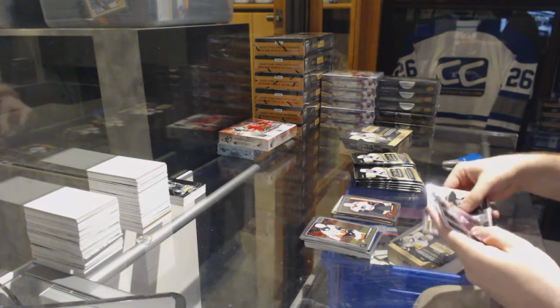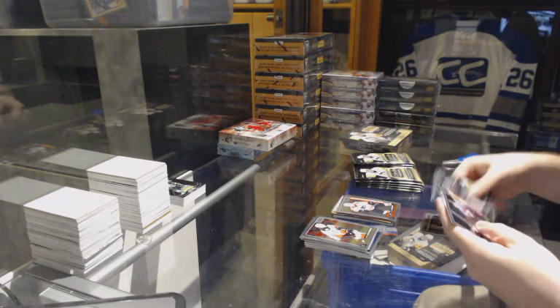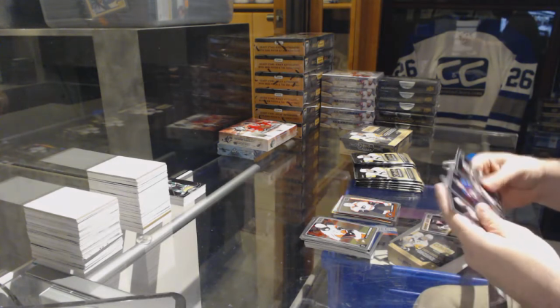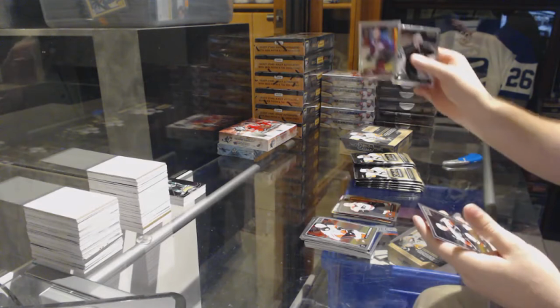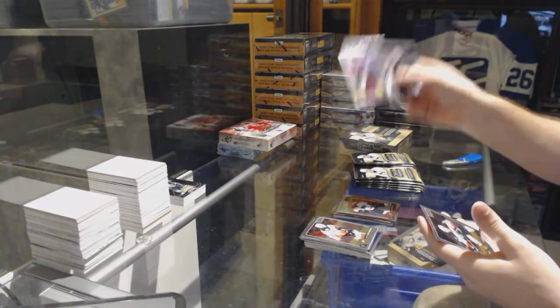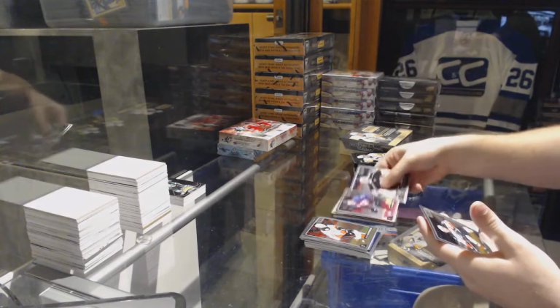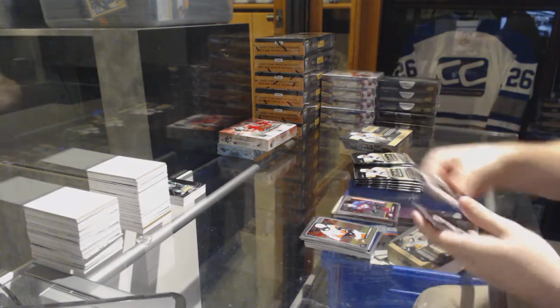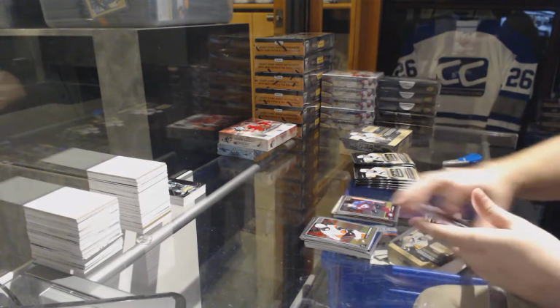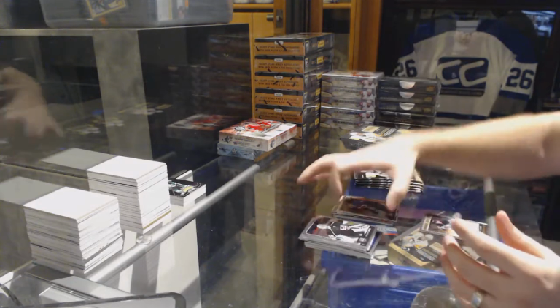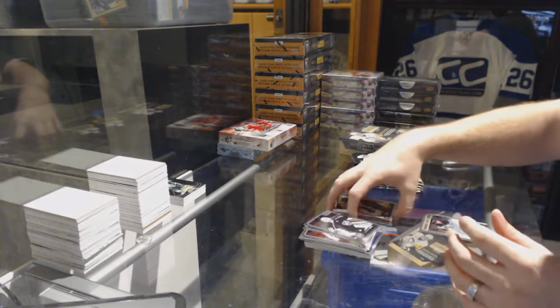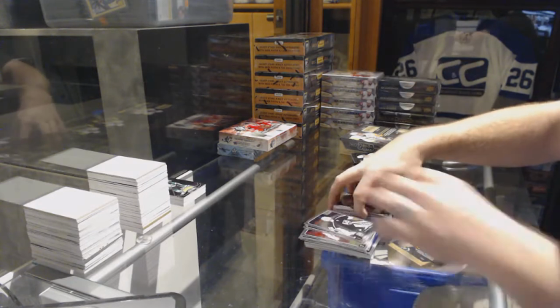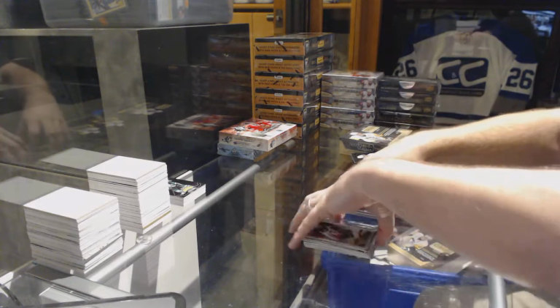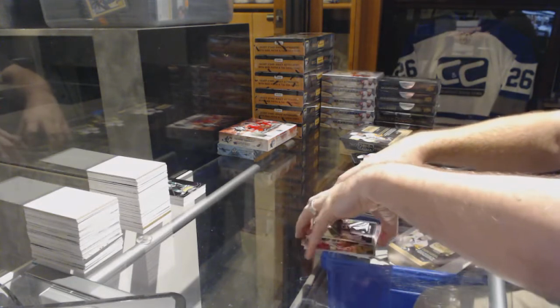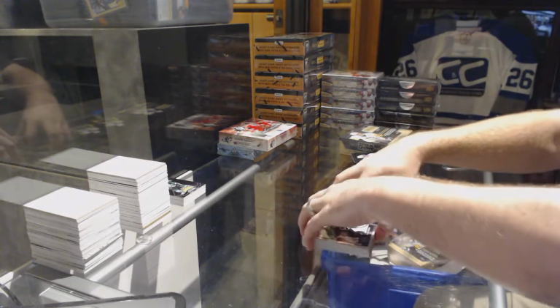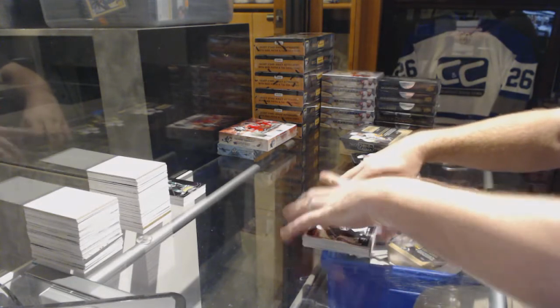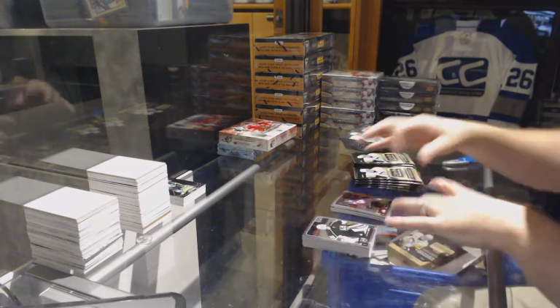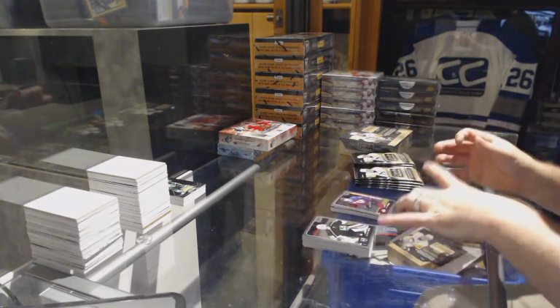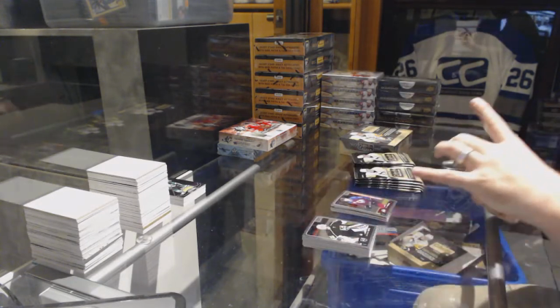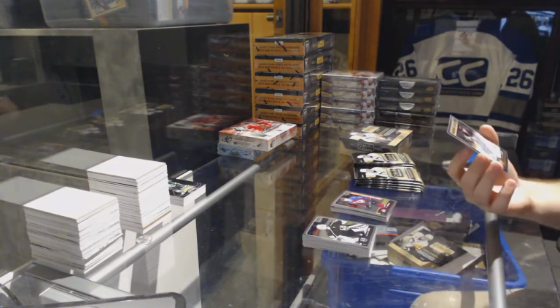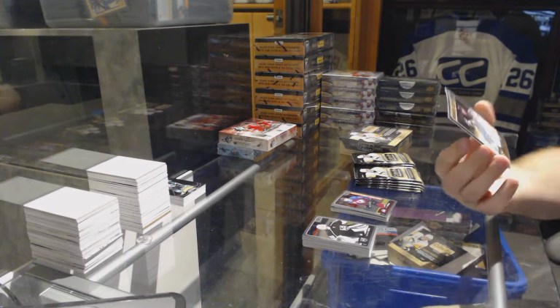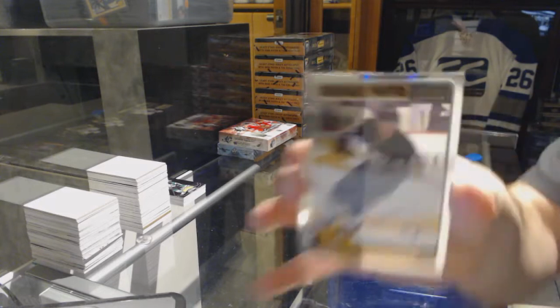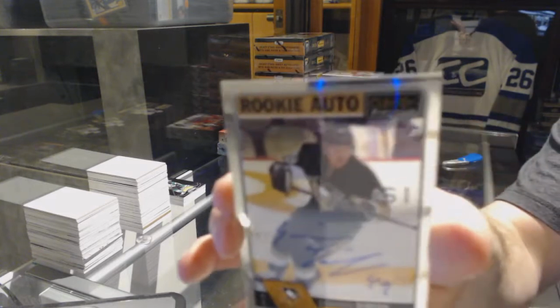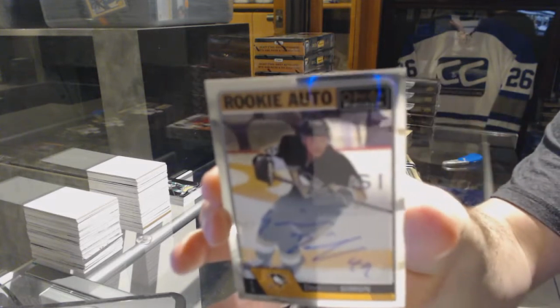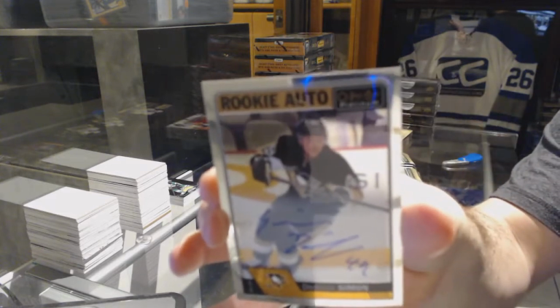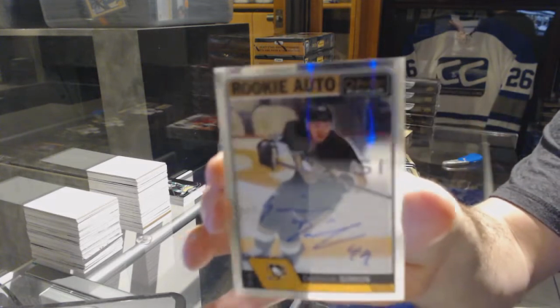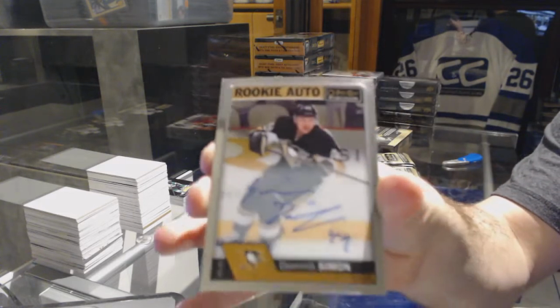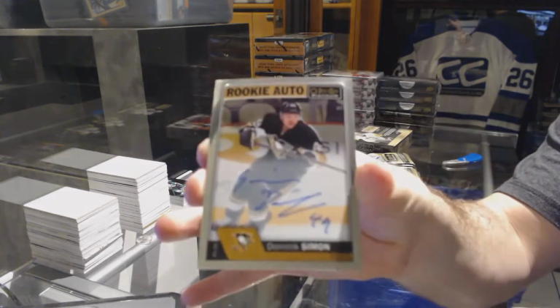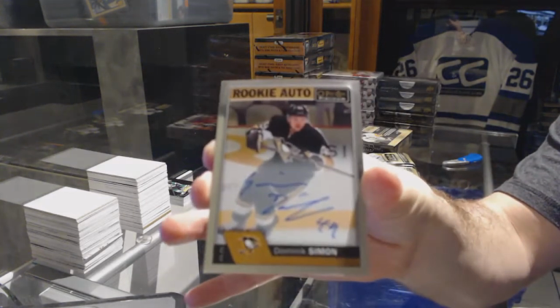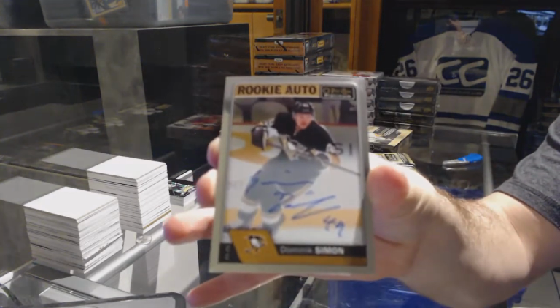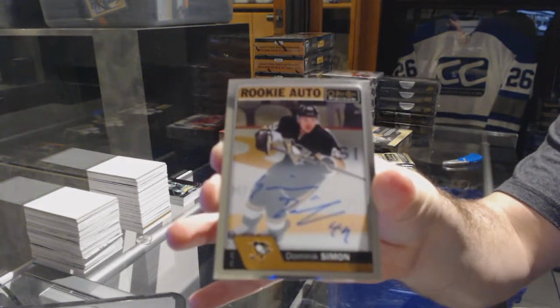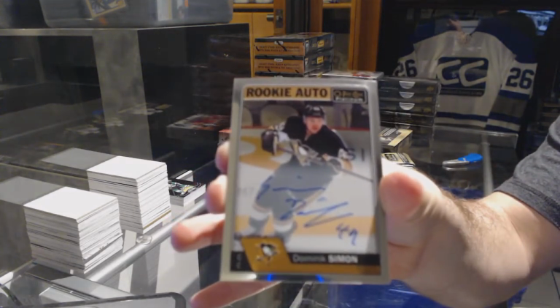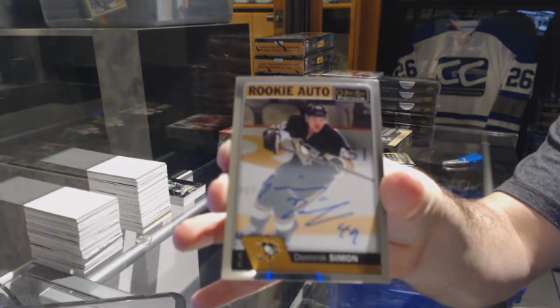We've got a Casperi Kapanen retro rookie for the Leafs, Ivan Provorov marquee rookie for the Philadelphia Flyers, a marquee rookie of Chris Bigras for the Colorado Avalanche, and a rookie auto for the Pittsburgh Penguins — Dominic Simon.